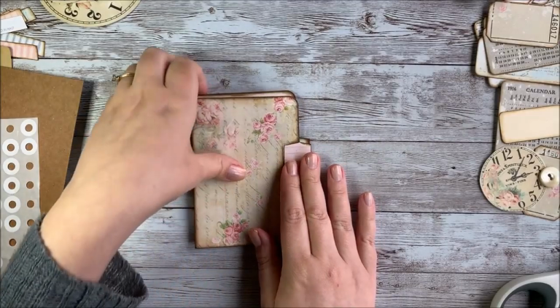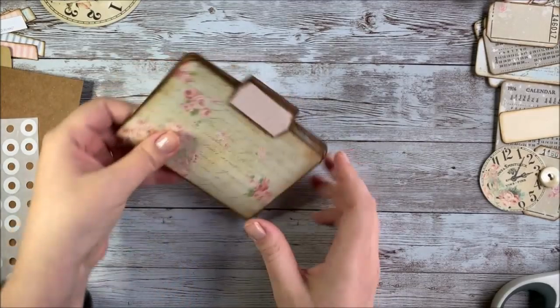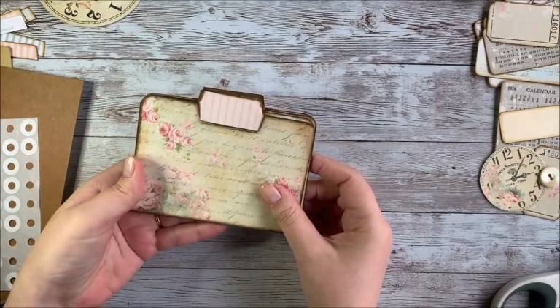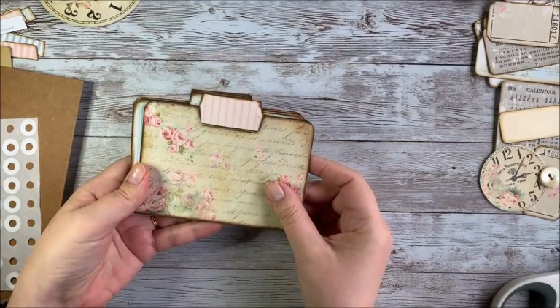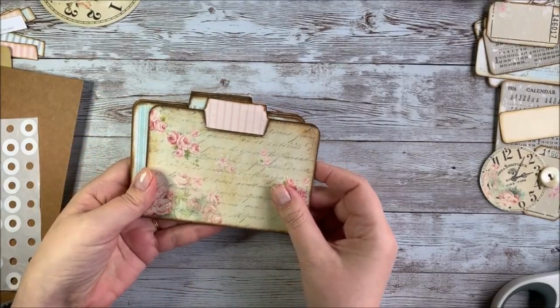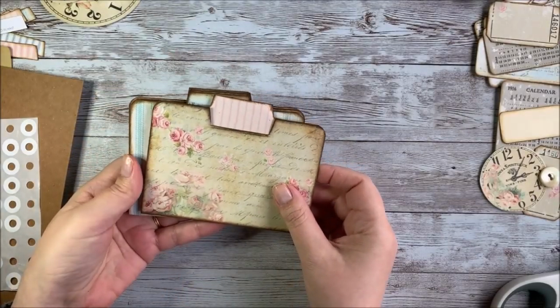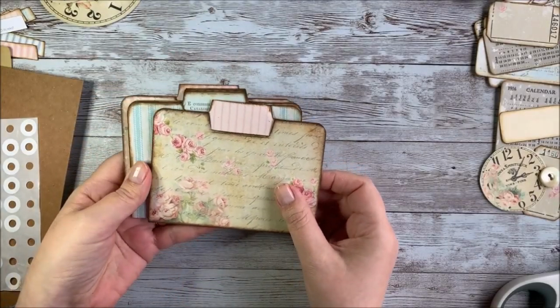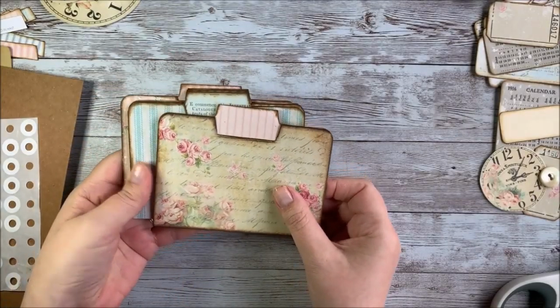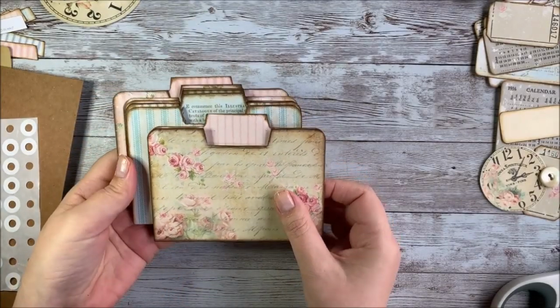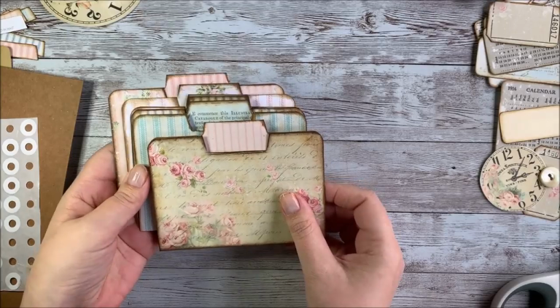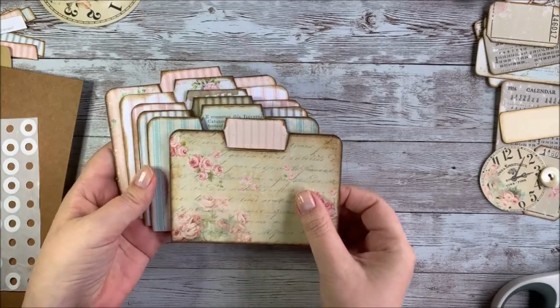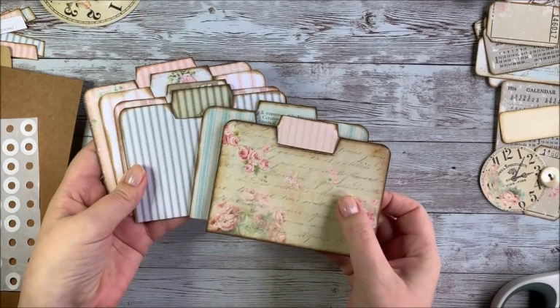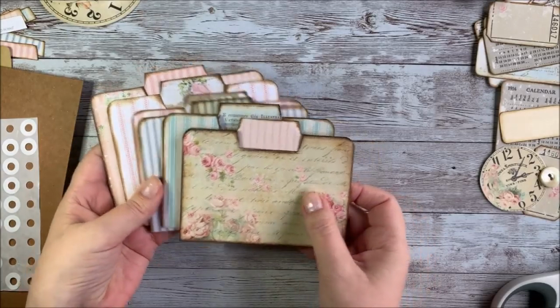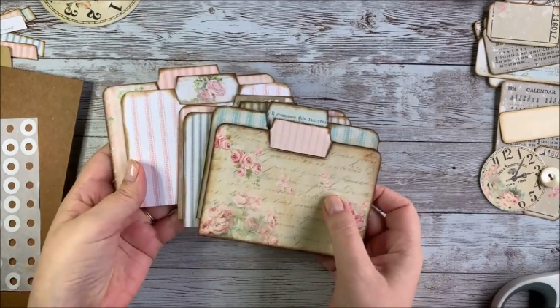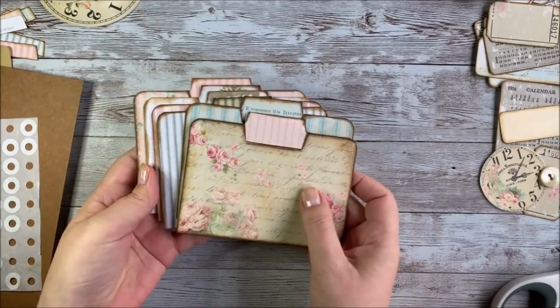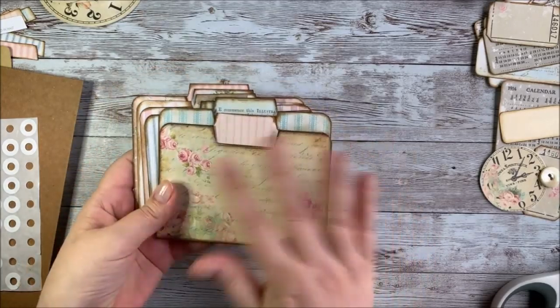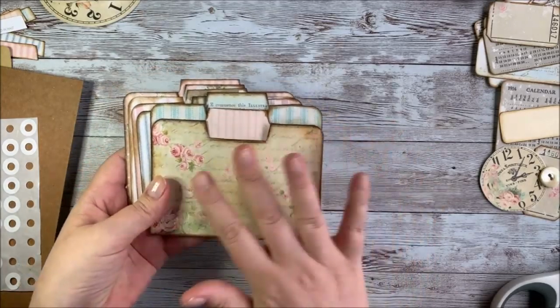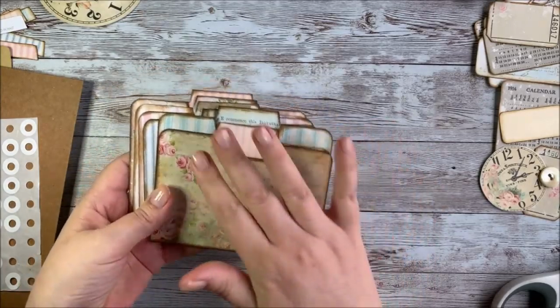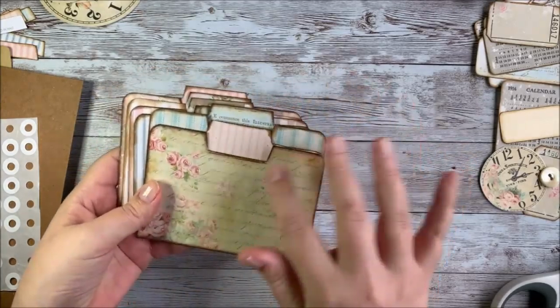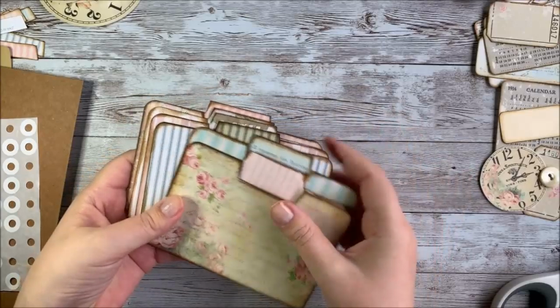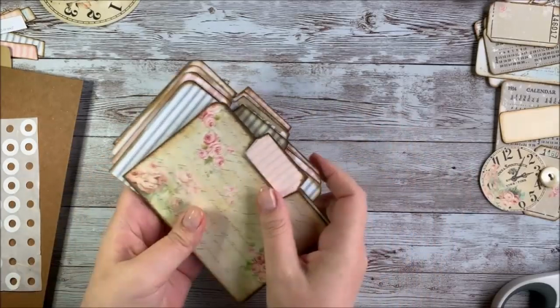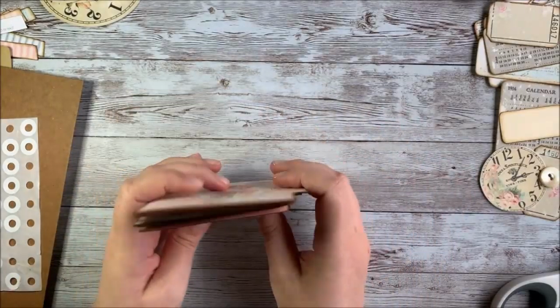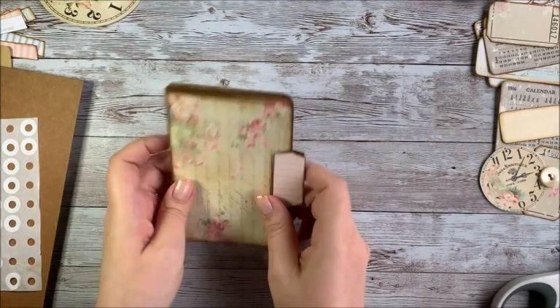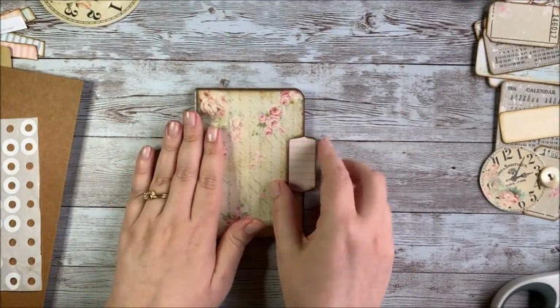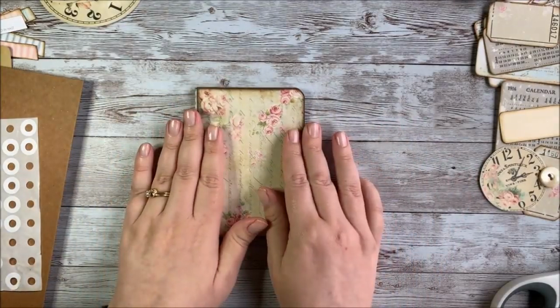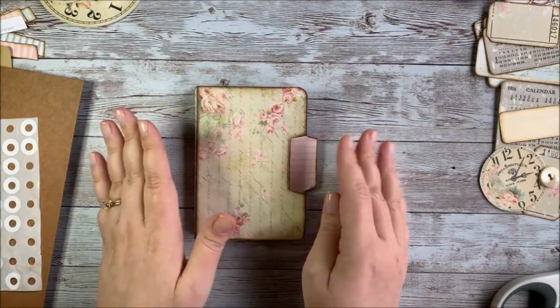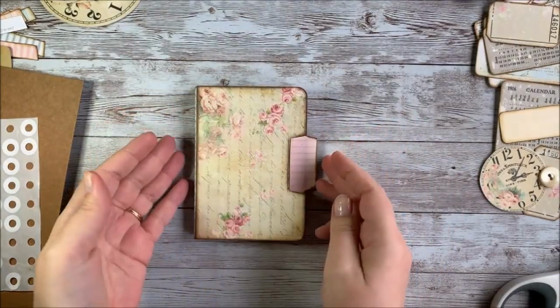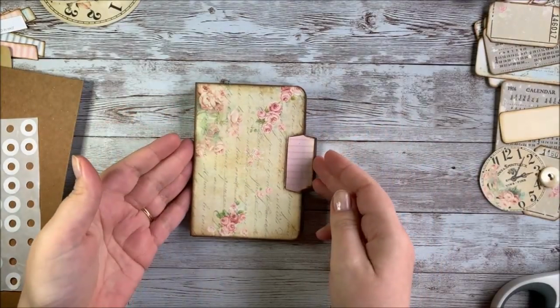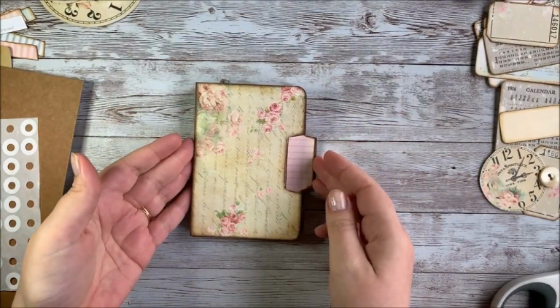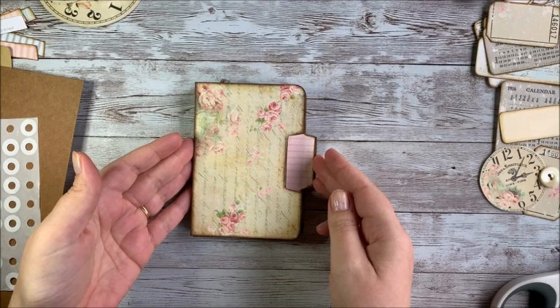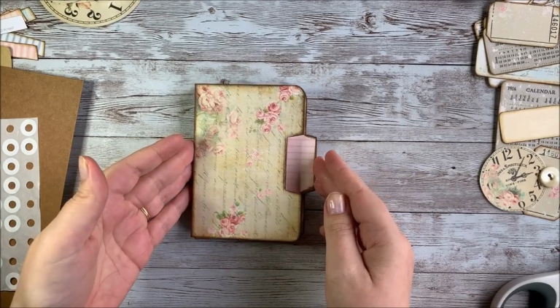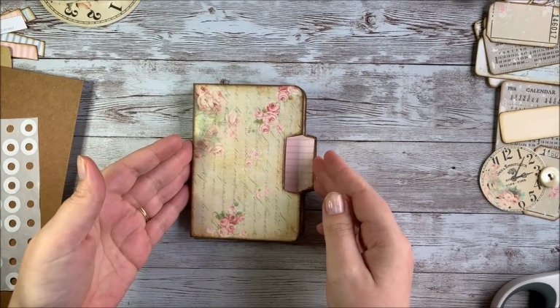This project is going to be using these mini file folders - the Roses and Stripes mini folders printable from my Etsy shop. I went ahead and printed those, cut them out, and inked the edges so they're all ready to go. What we're going to be doing today is making just kind of a mini junk journal out of these file folders.